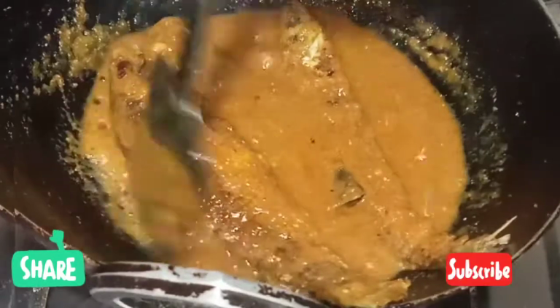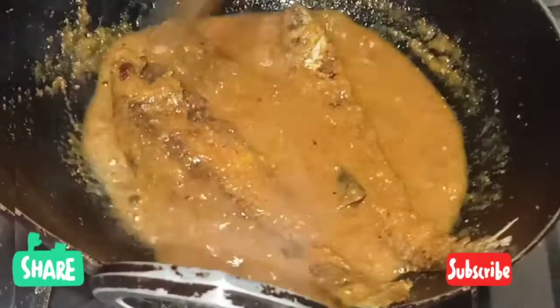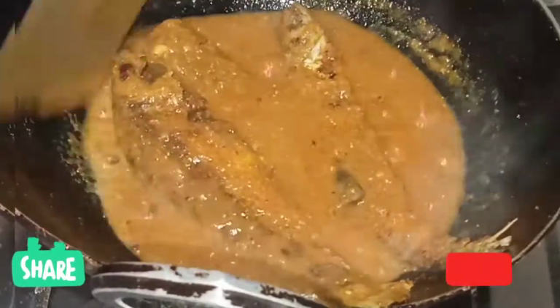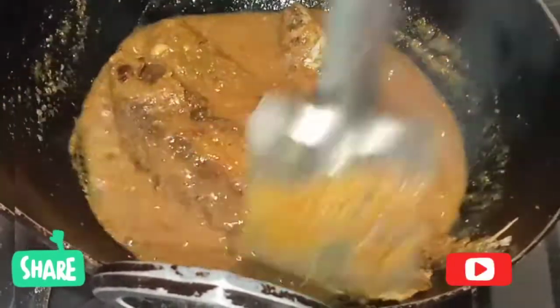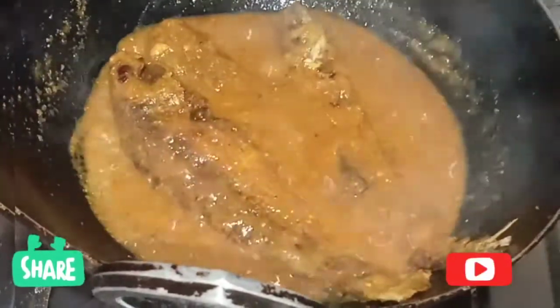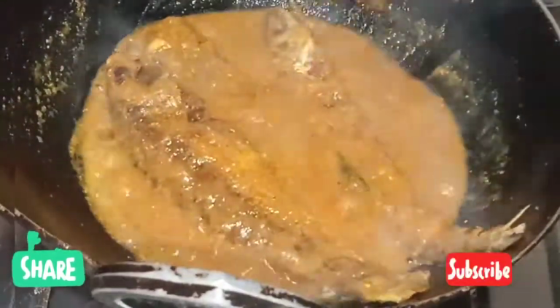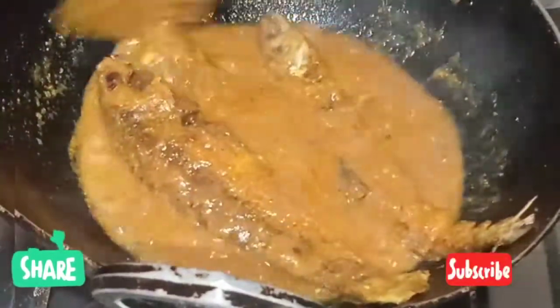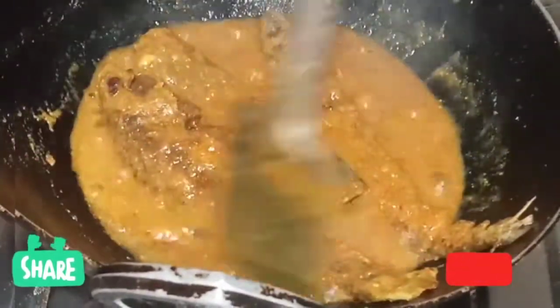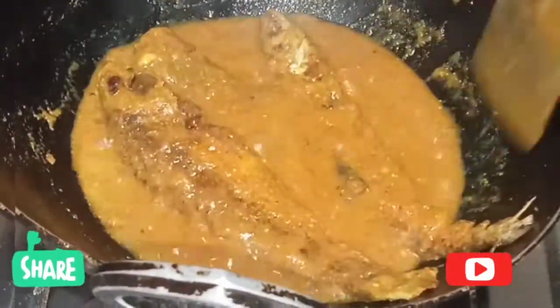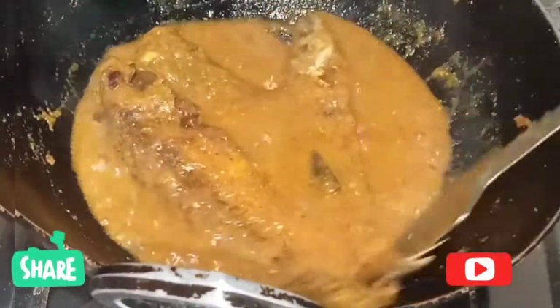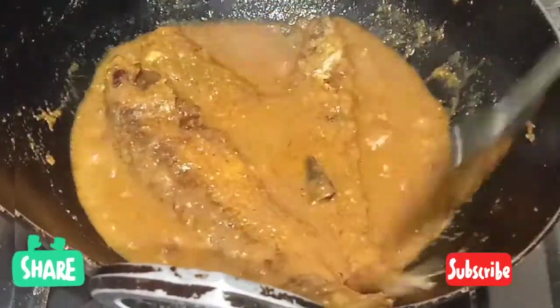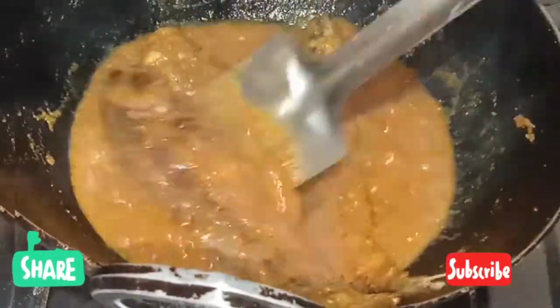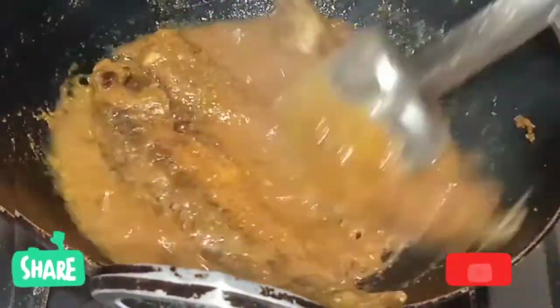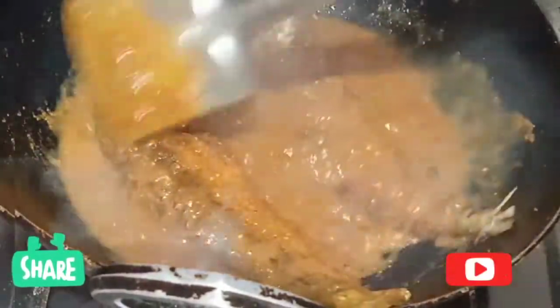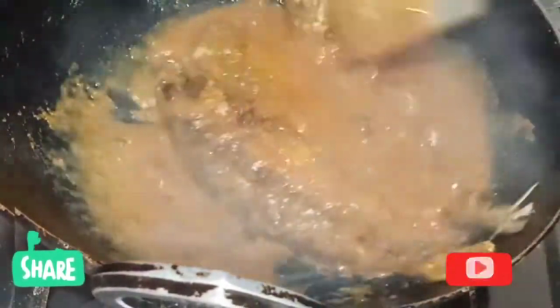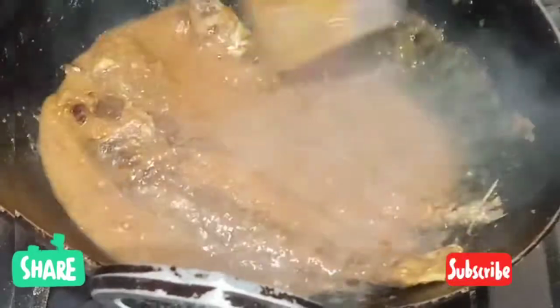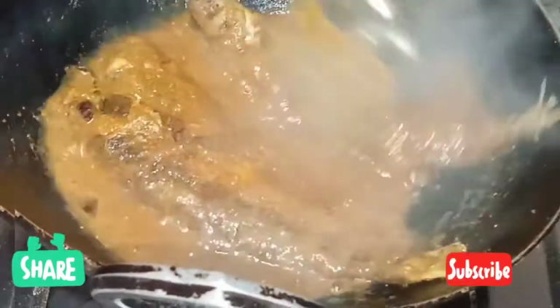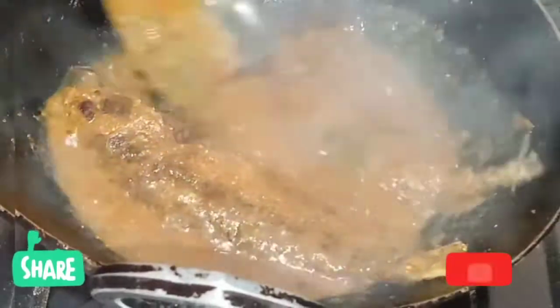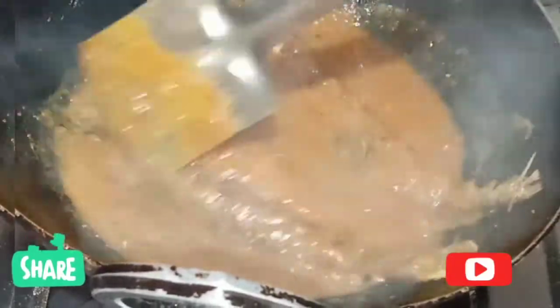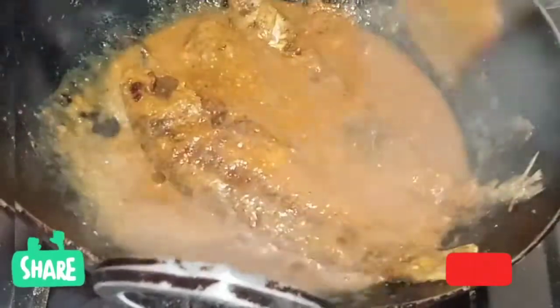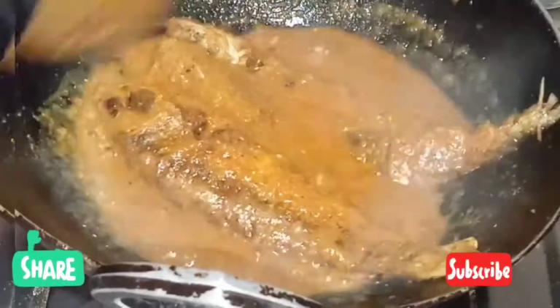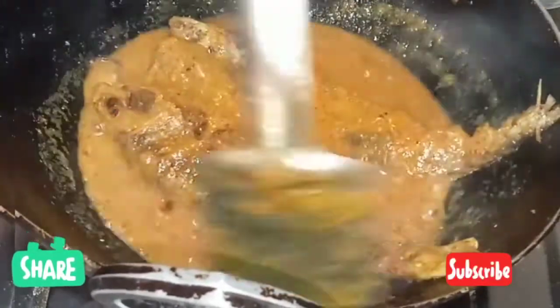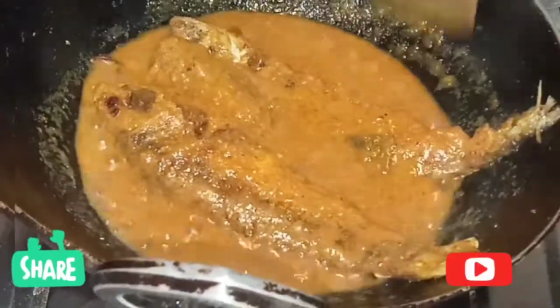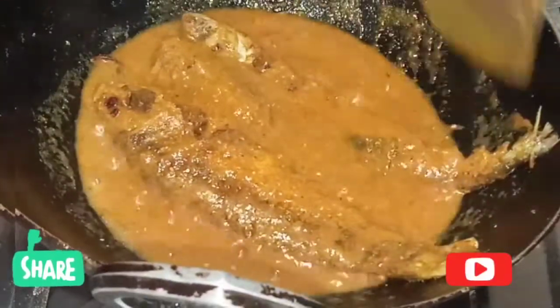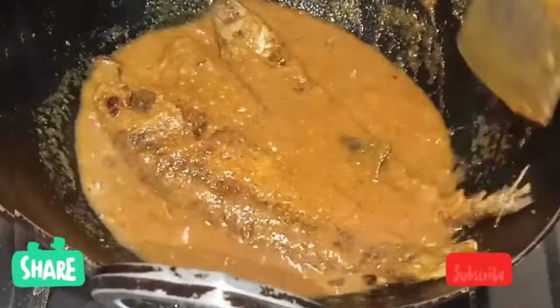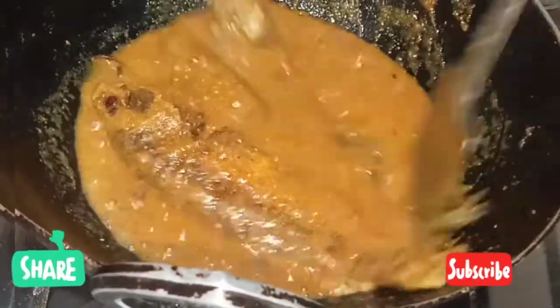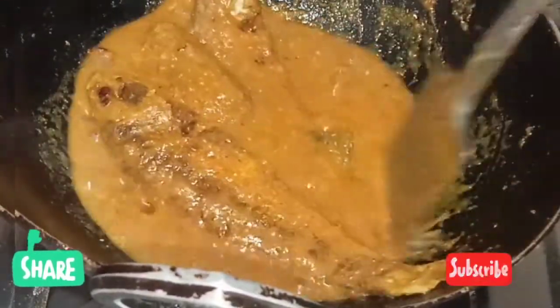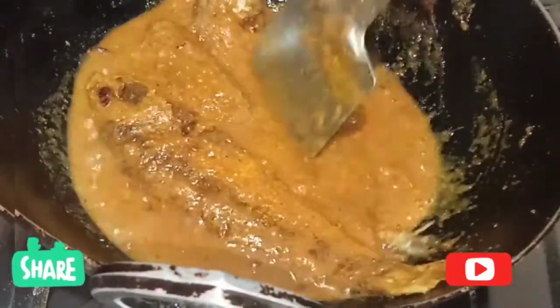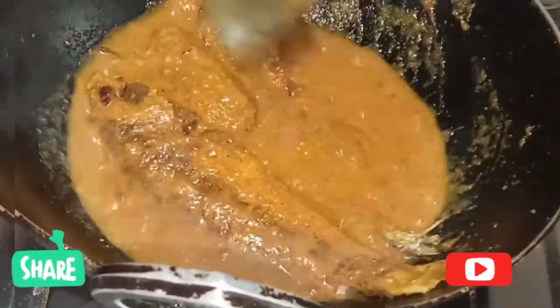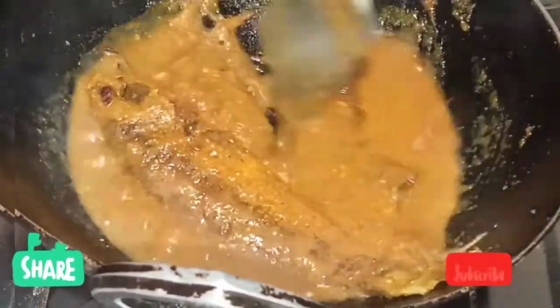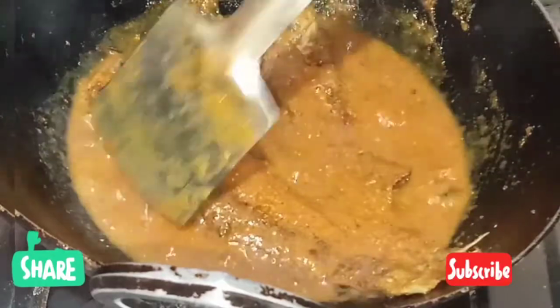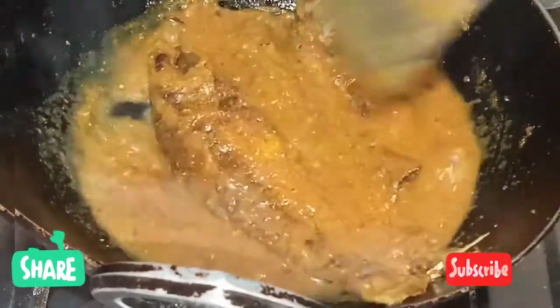After two minutes, the fish curry is ready. It's a very delicious curry — you can try it at your home.